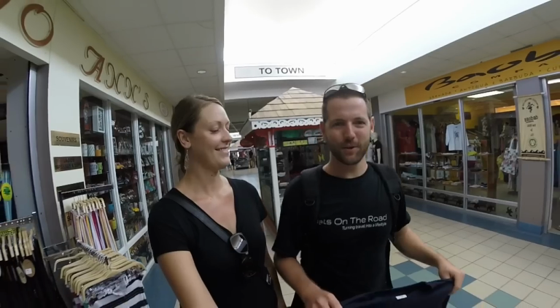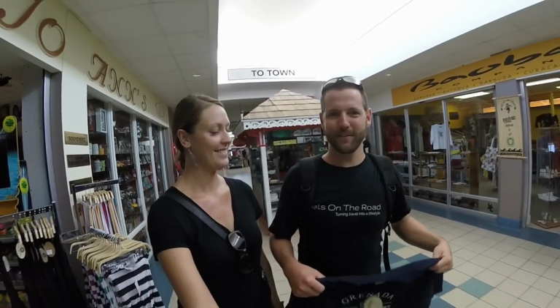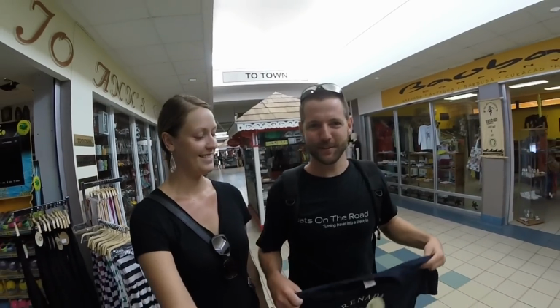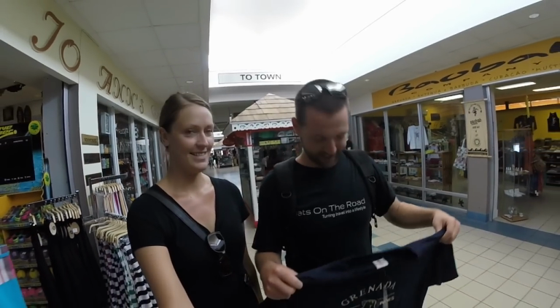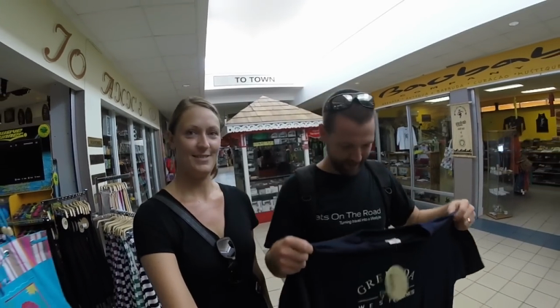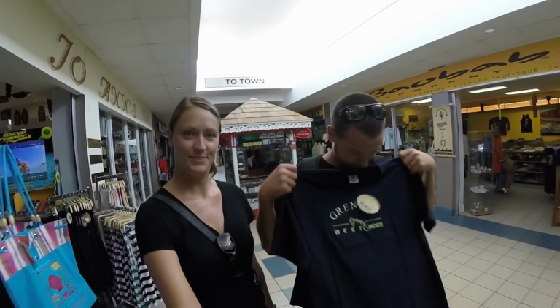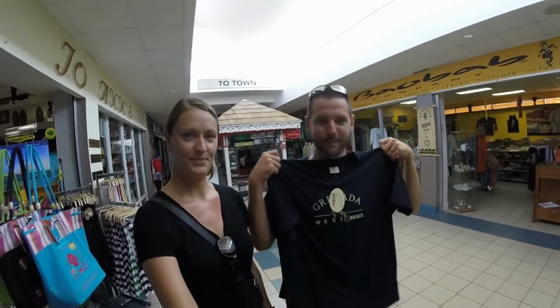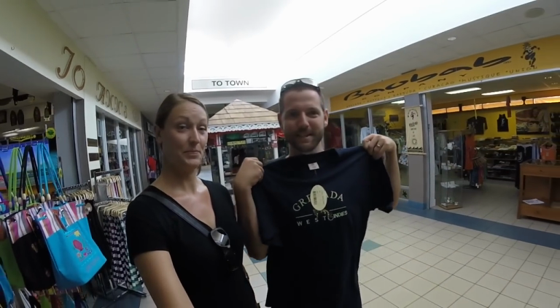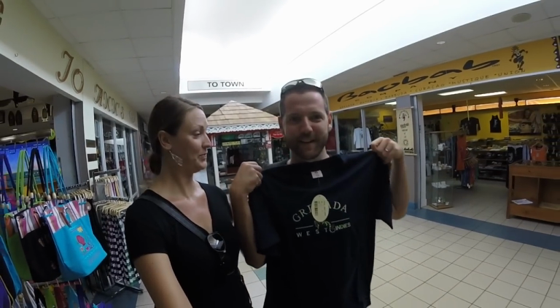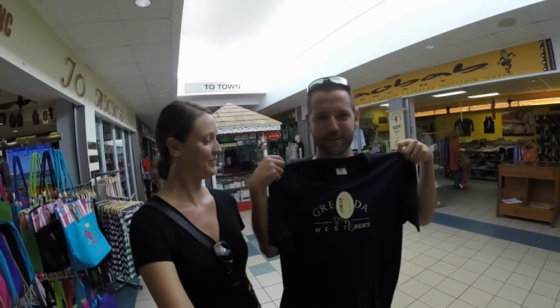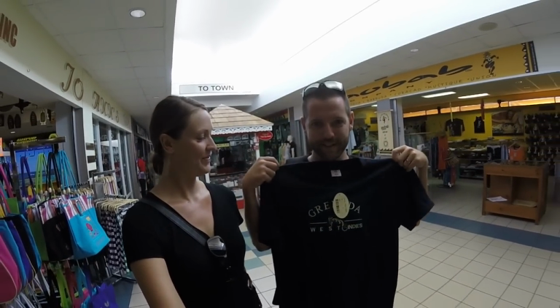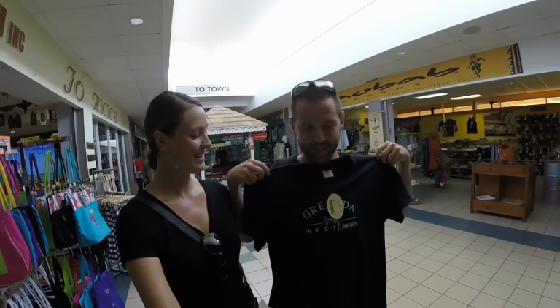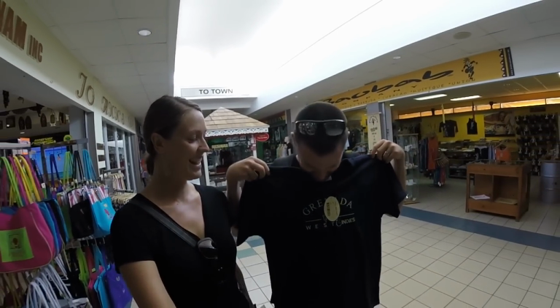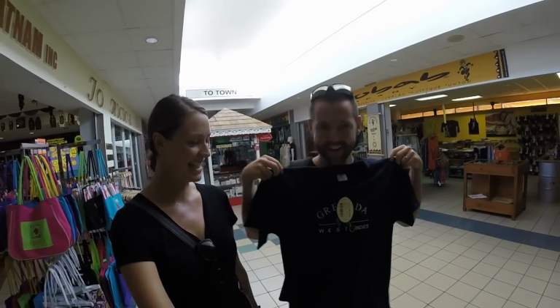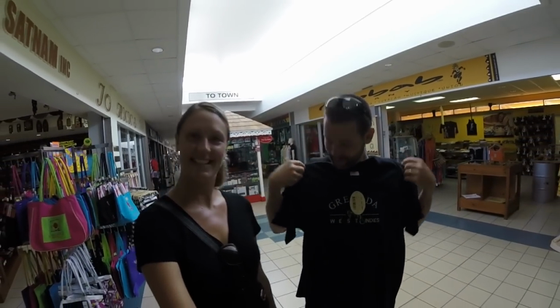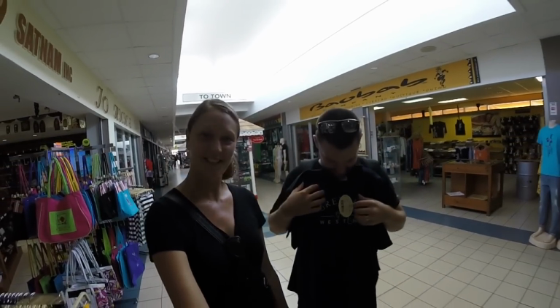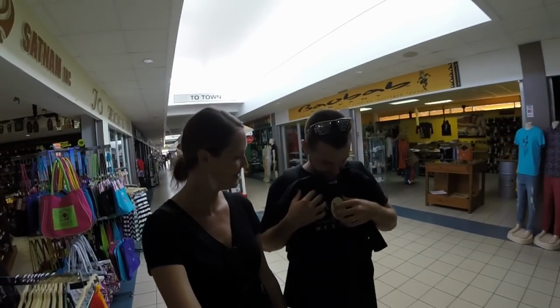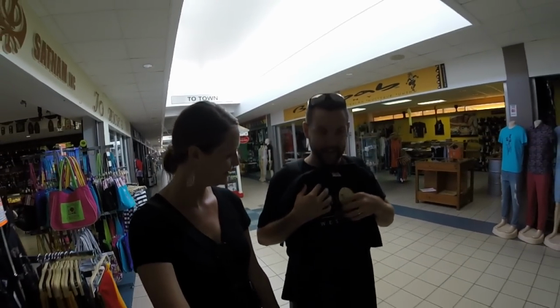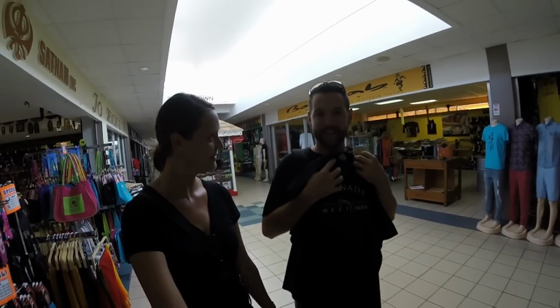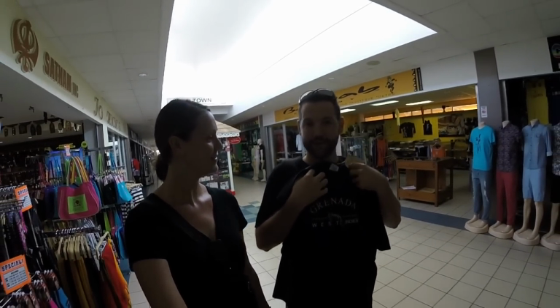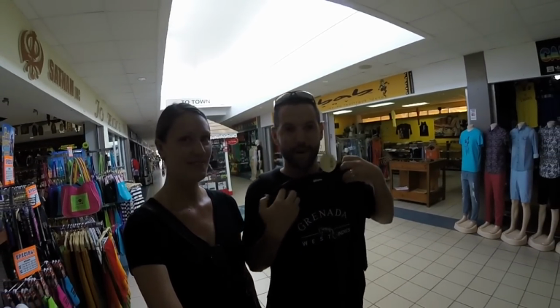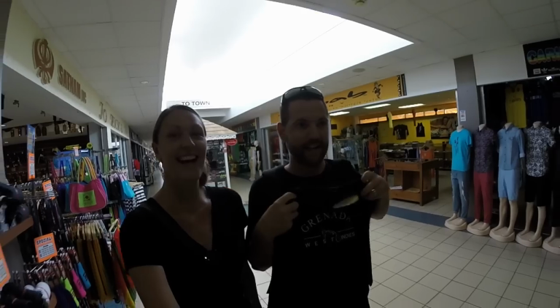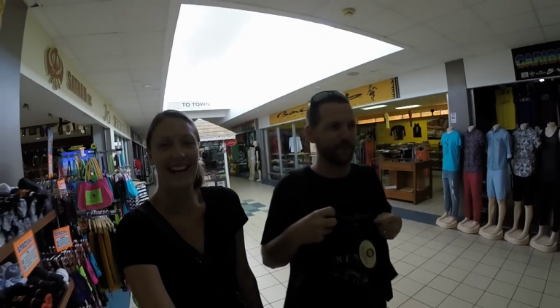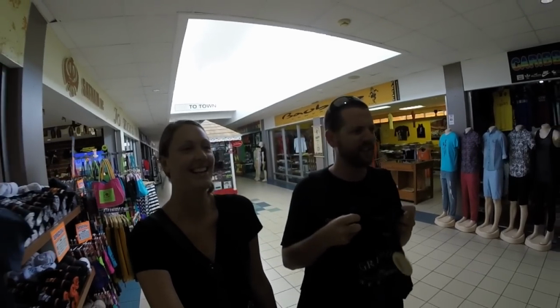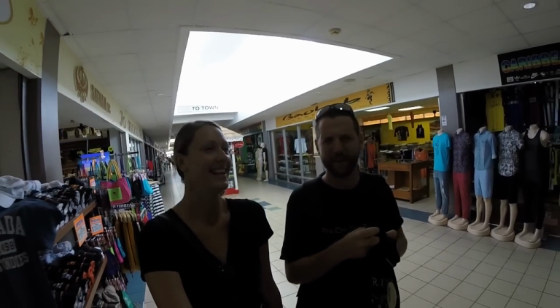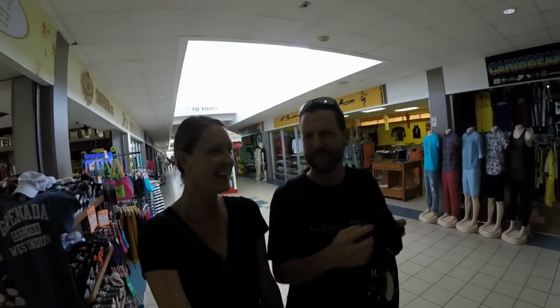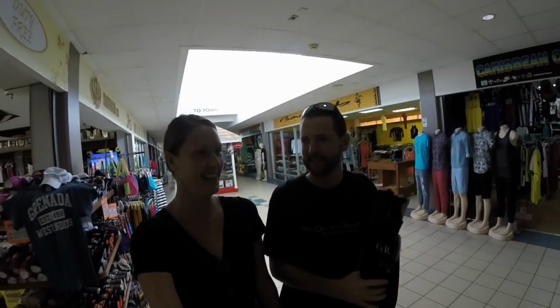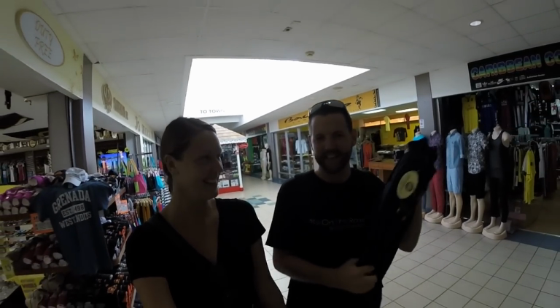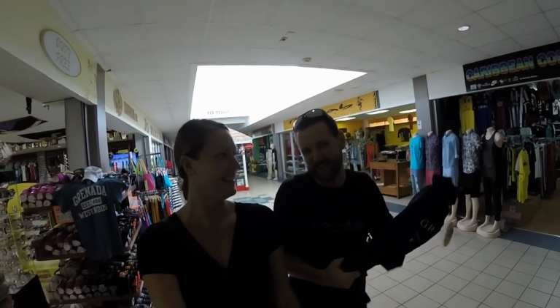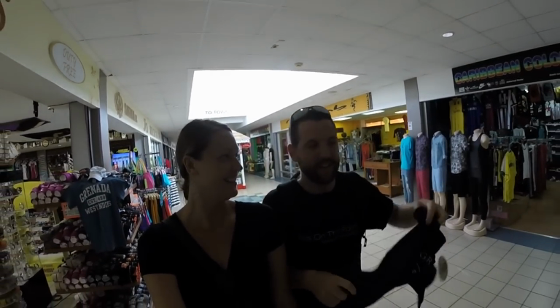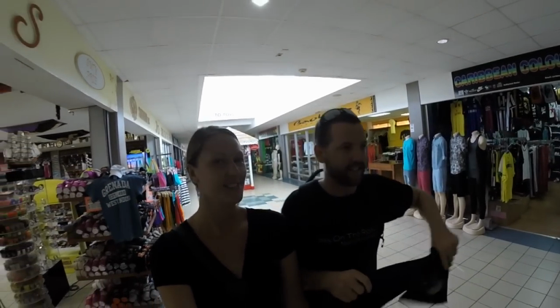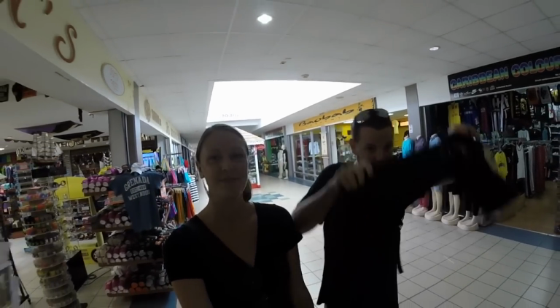So we're not really tourists in Grenada, but I still bought myself a nice touristy t-shirt here at the cruise ship mall. The prices aren't too bad compared to the rest of Grenada, so it's a good deal.